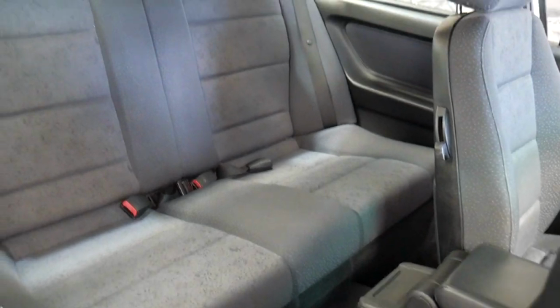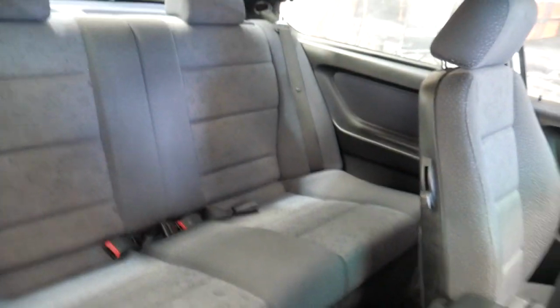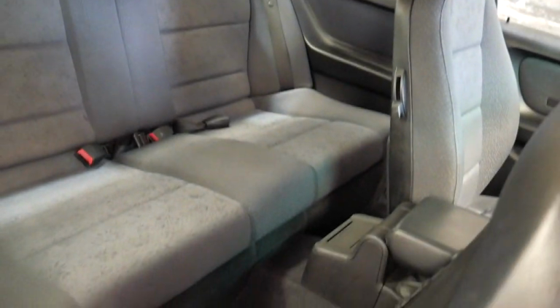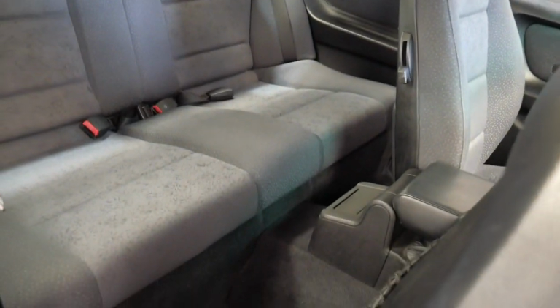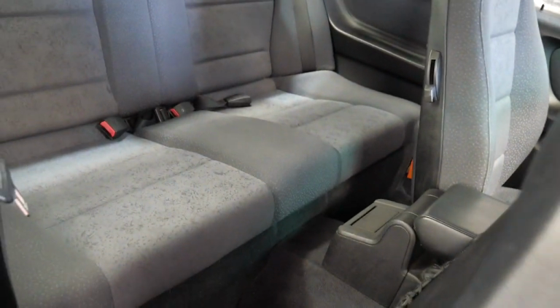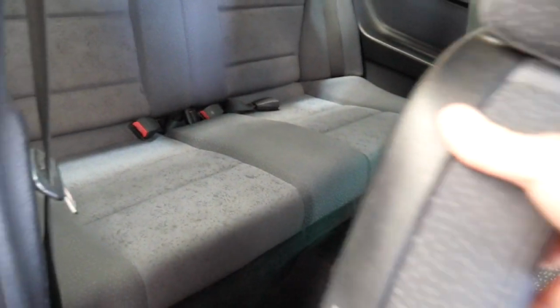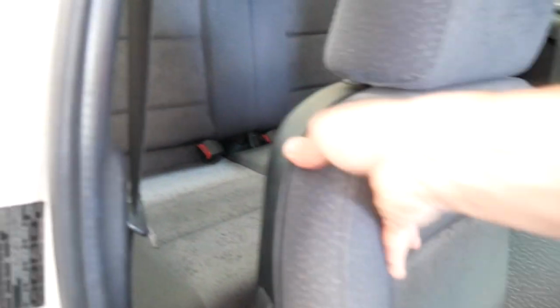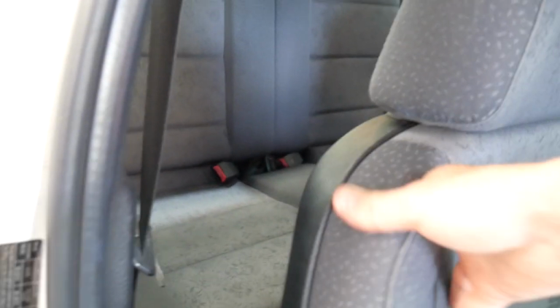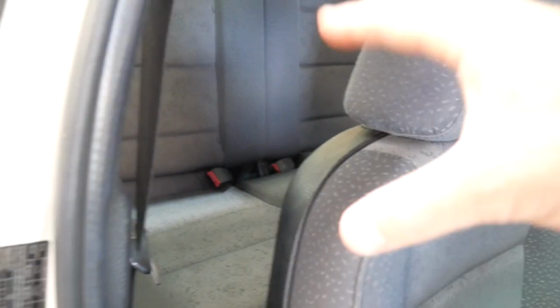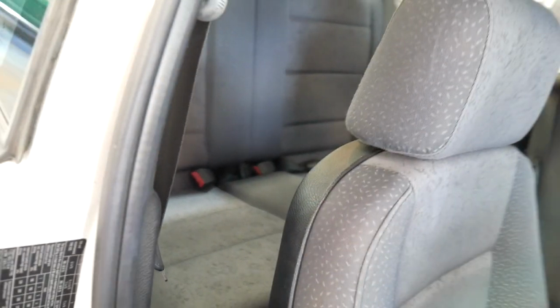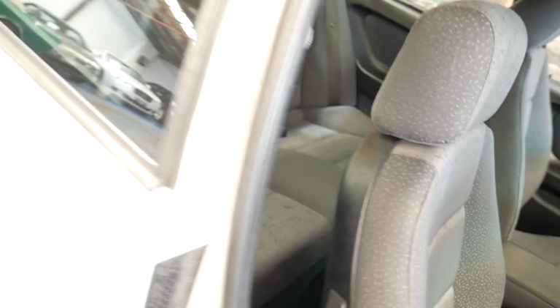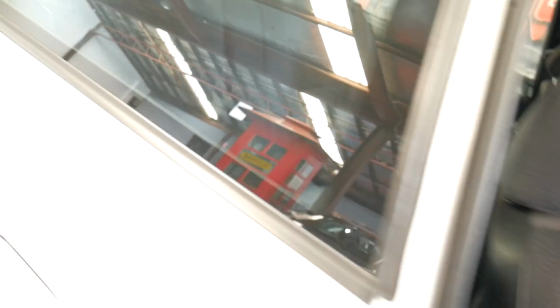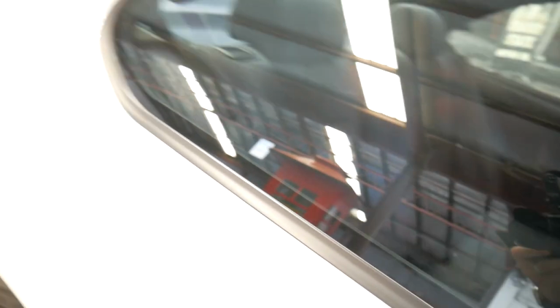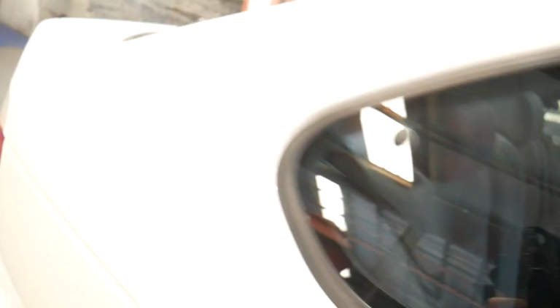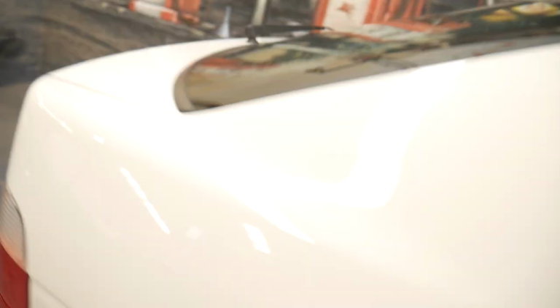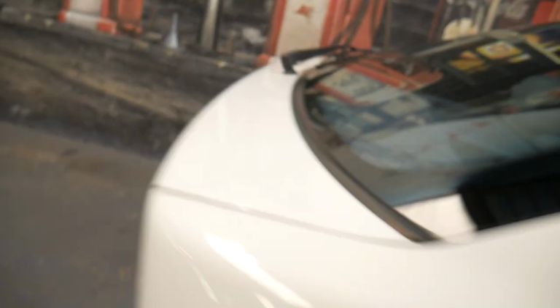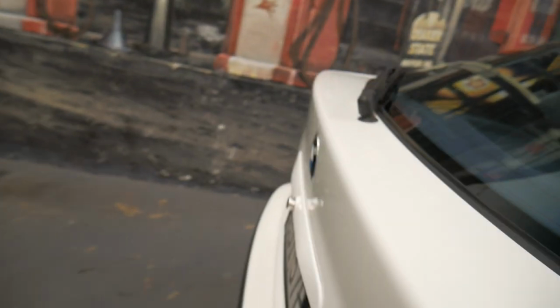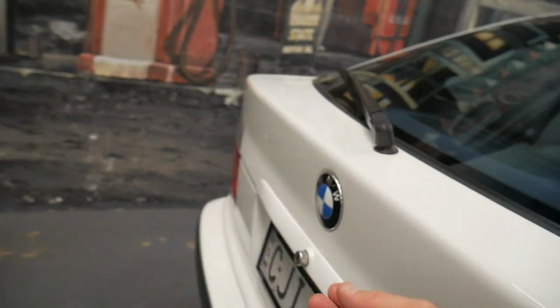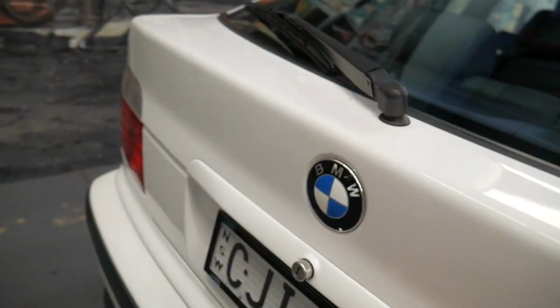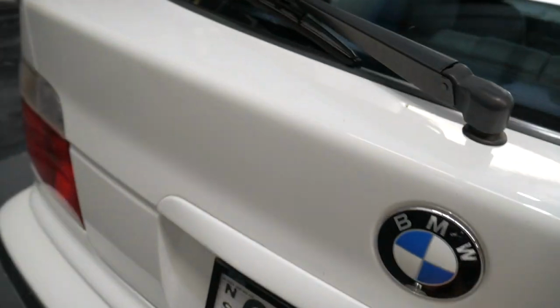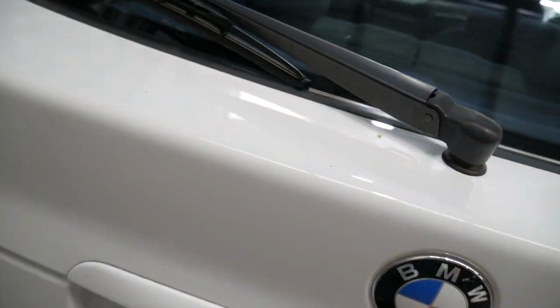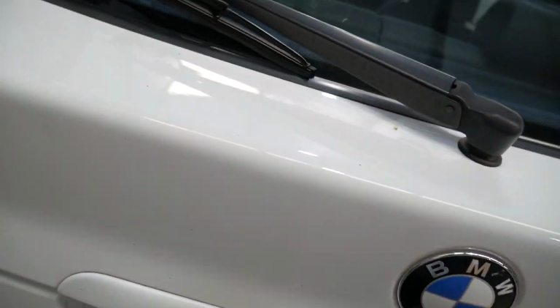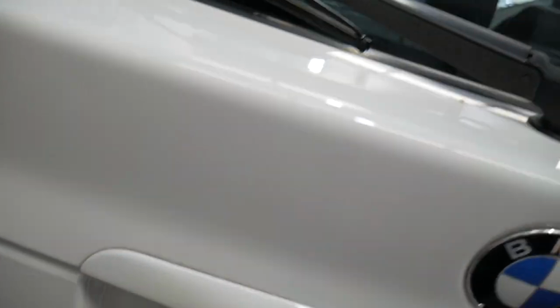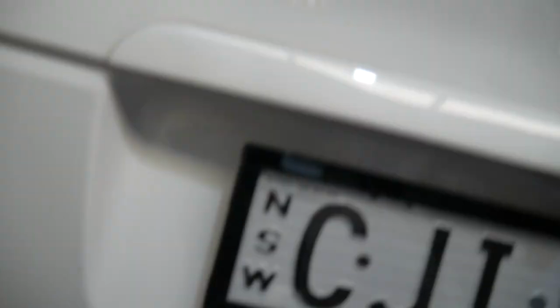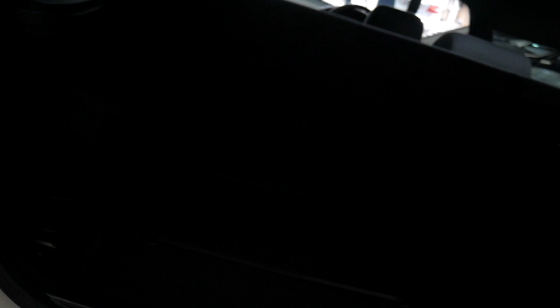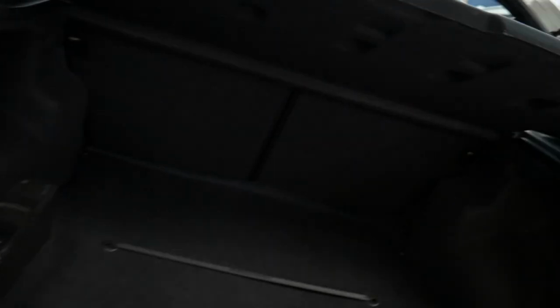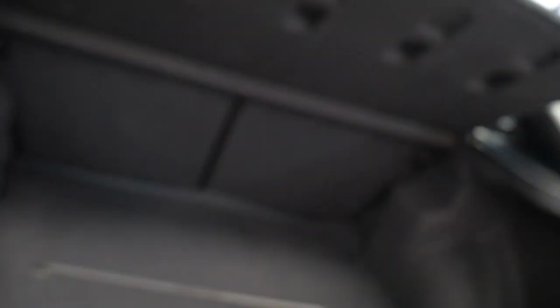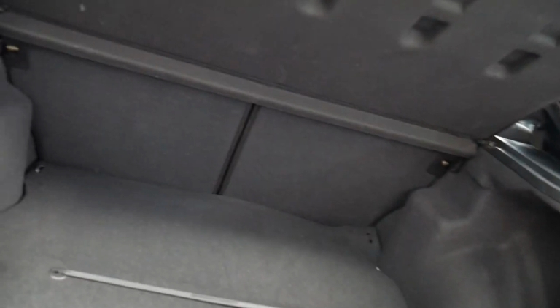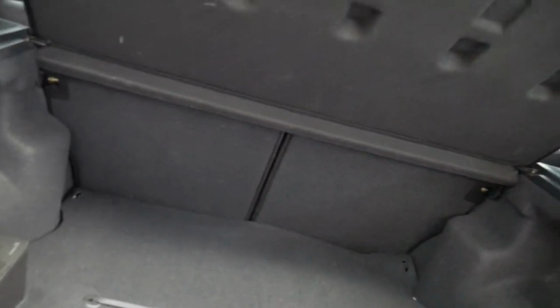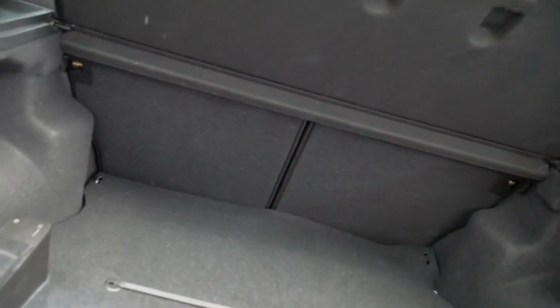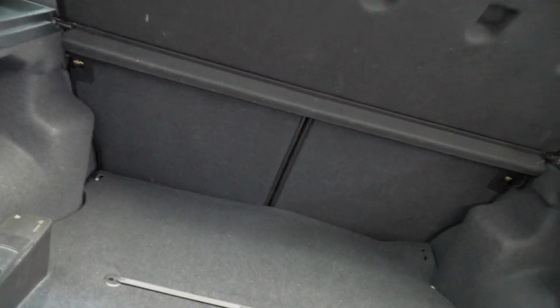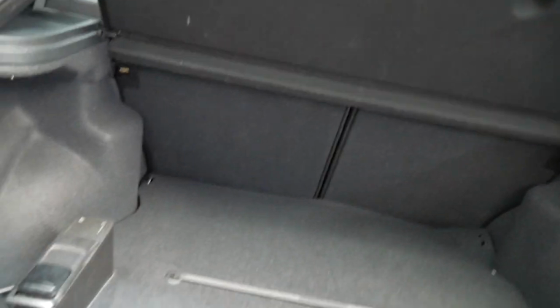The rear legroom in these is absolutely brilliant and you do get a full-size rear seat. So it's not just a little dicky seat in these smaller cars — it is a proper seat. The back seats do fold forward.